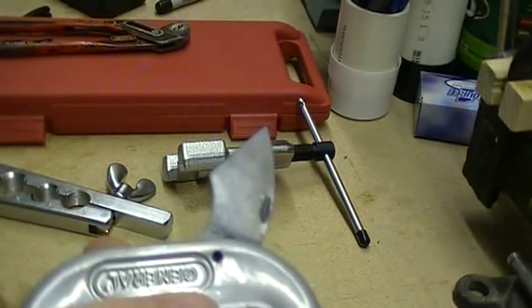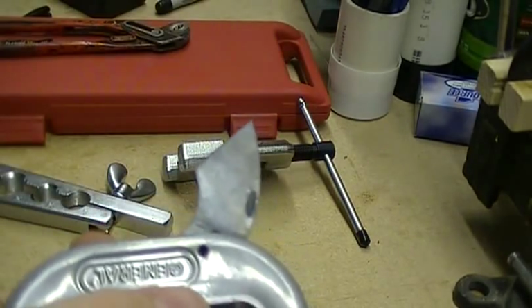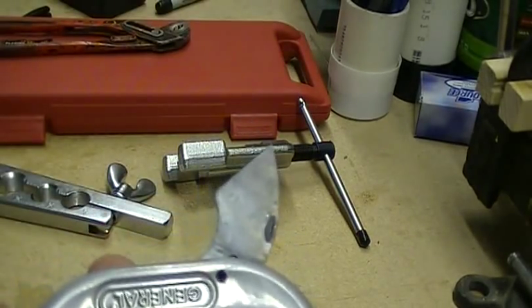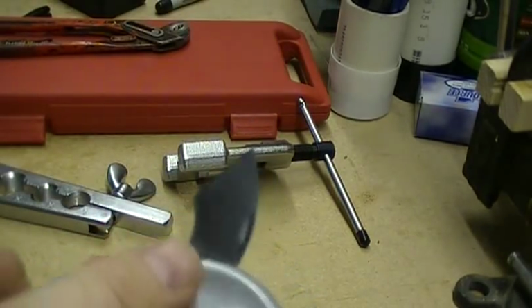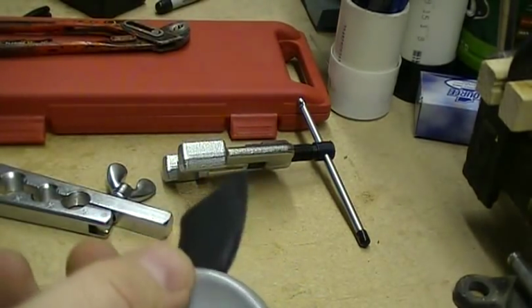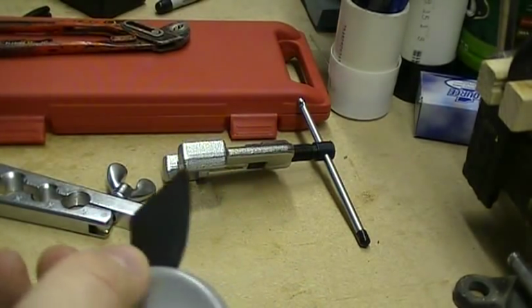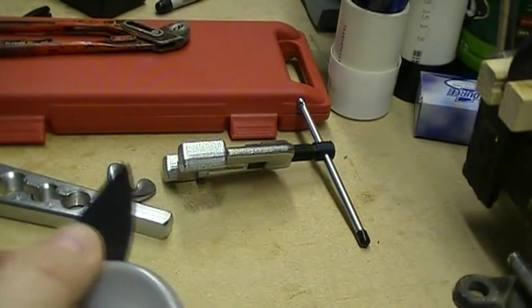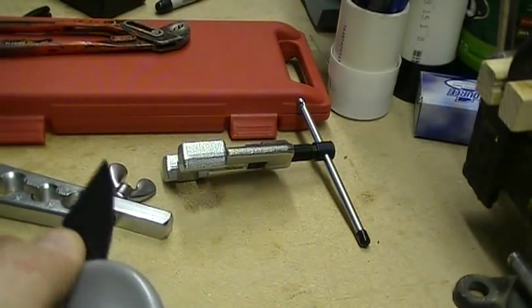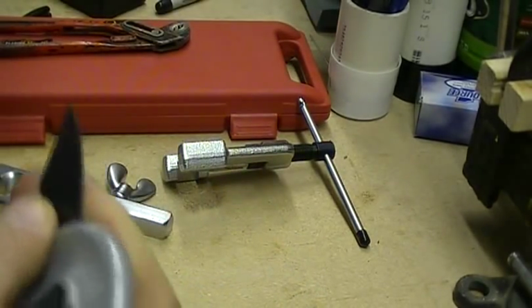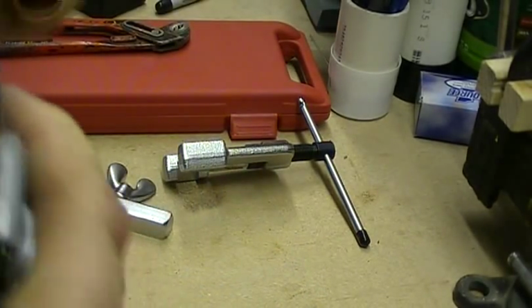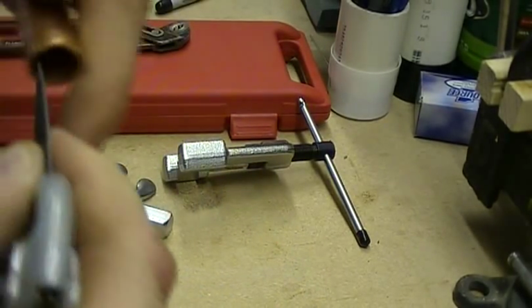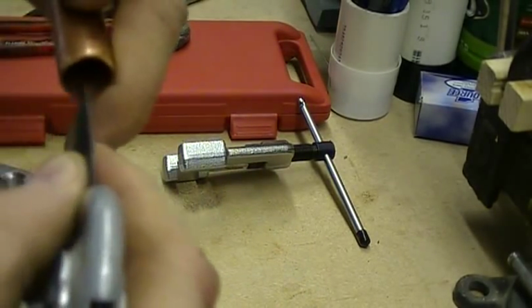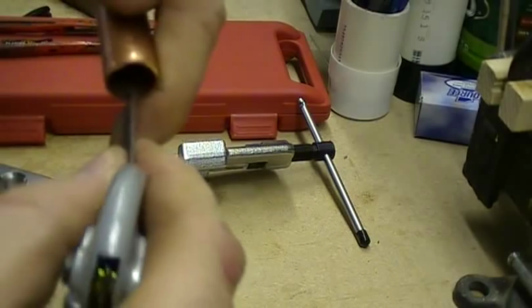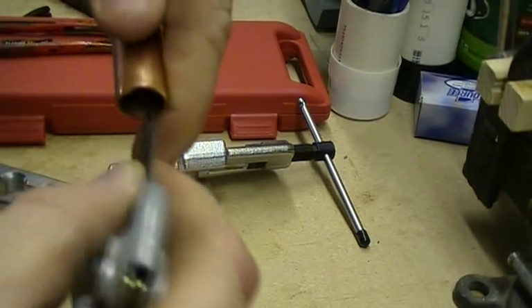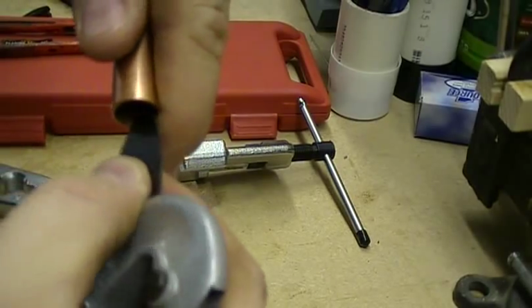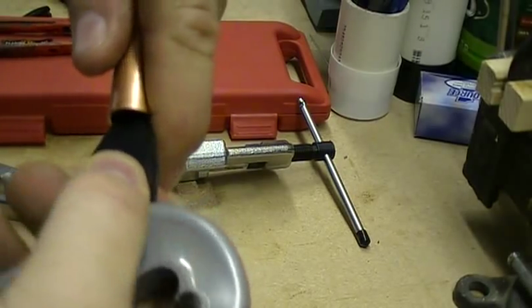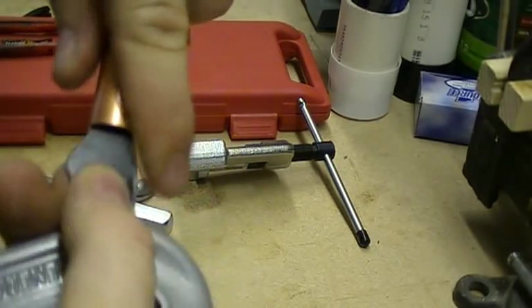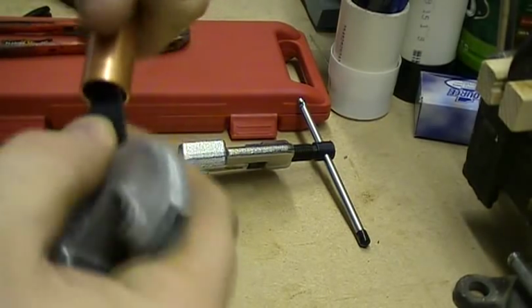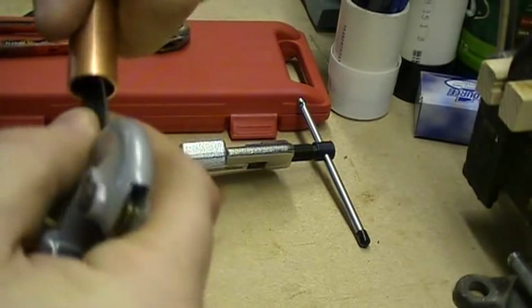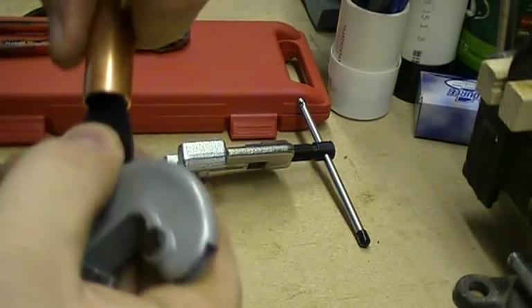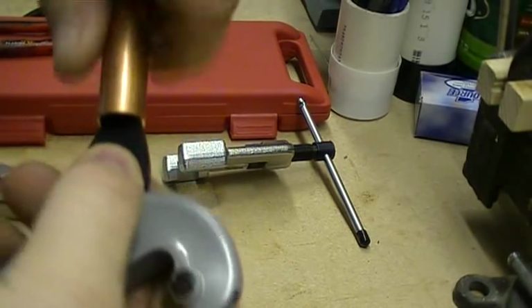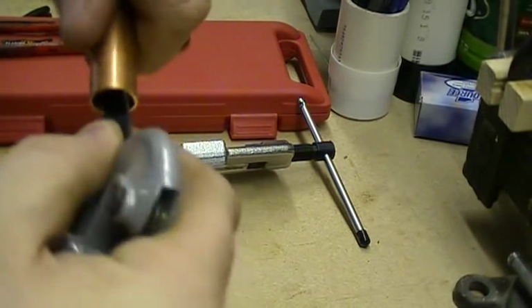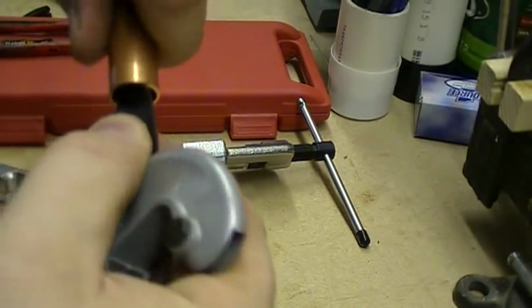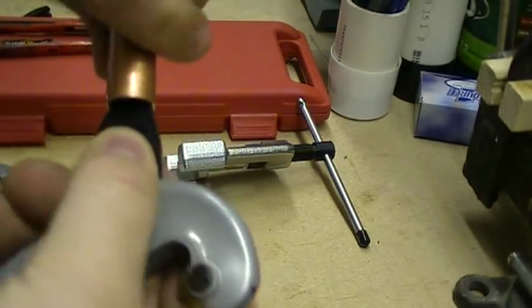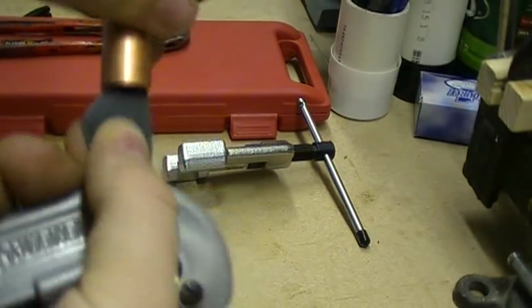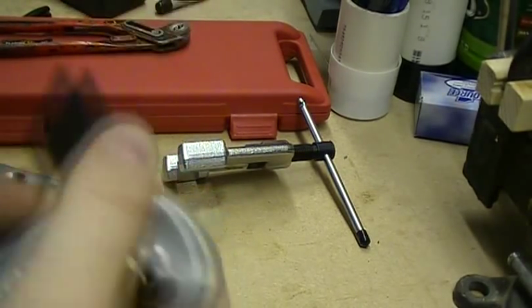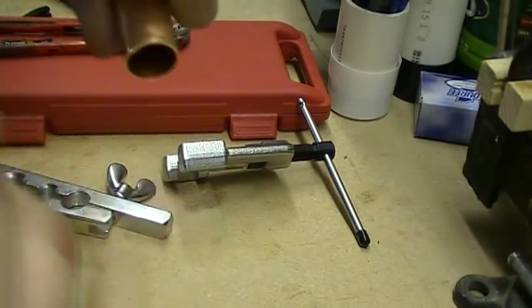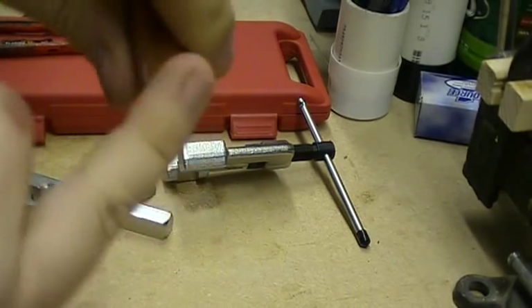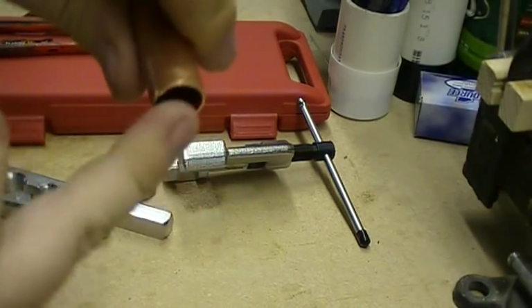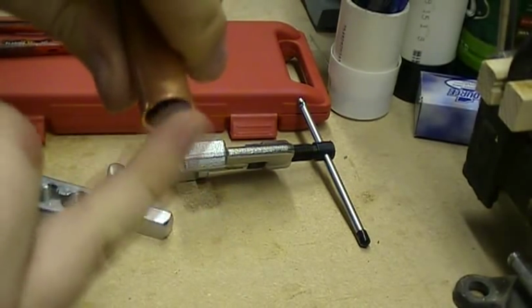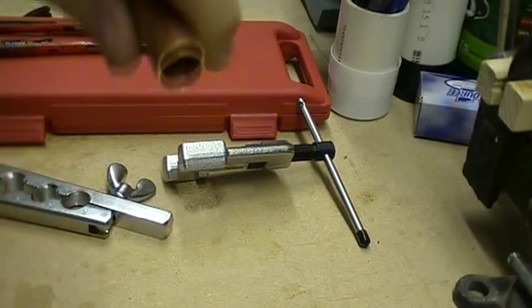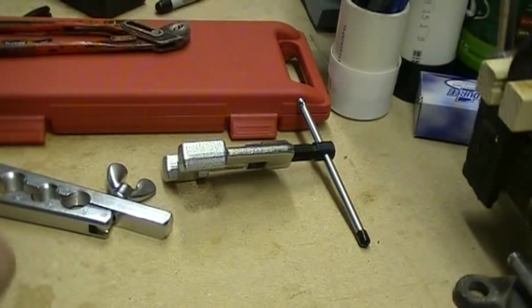It looks just like that, and you use it to clean up the inside of your copper. Just kind of run it around in there and get all those burrs and stuff out of there.